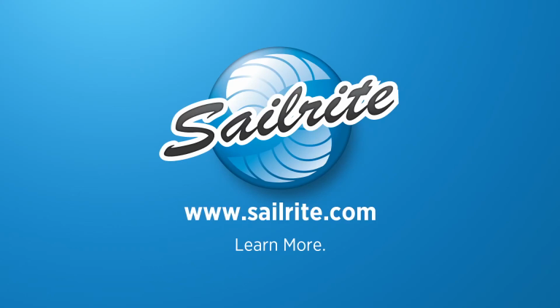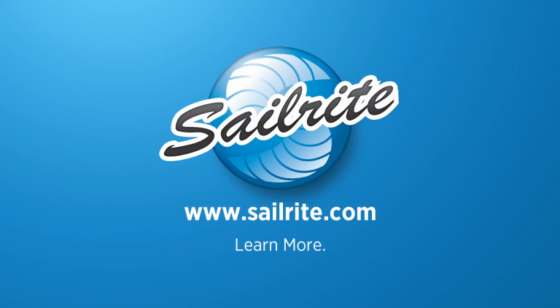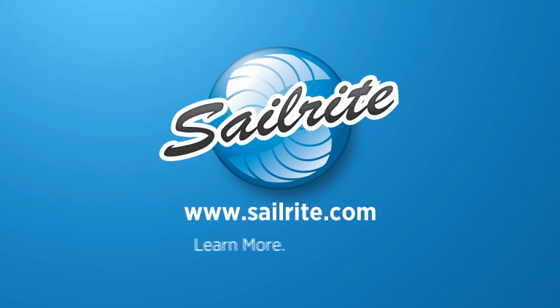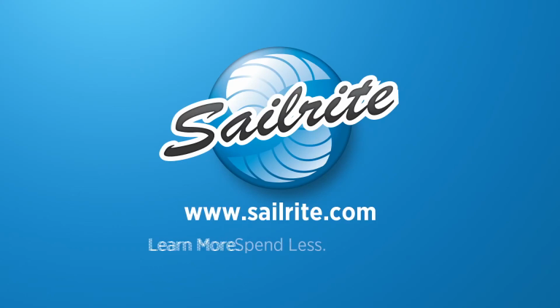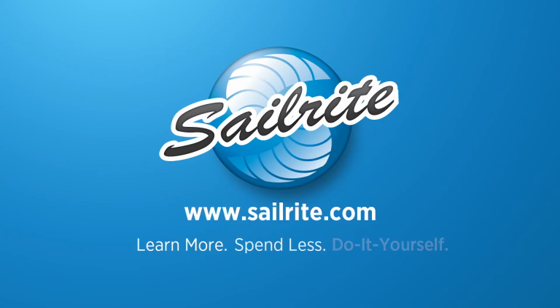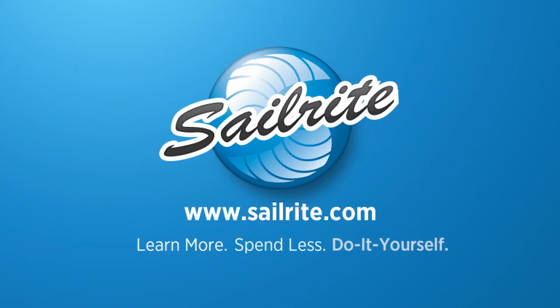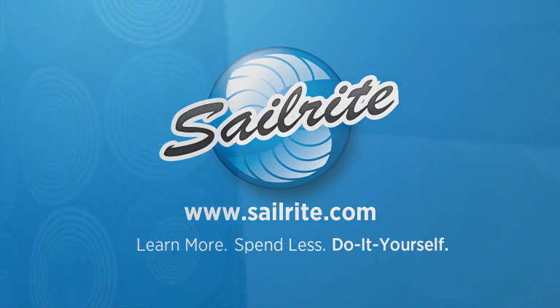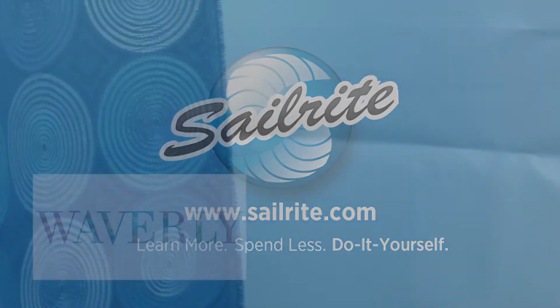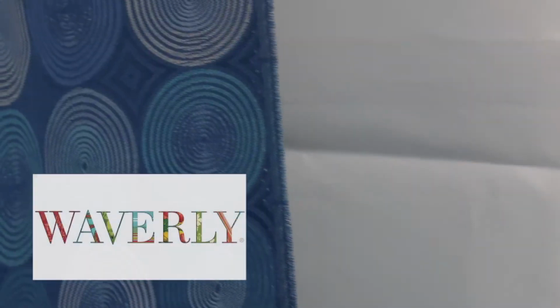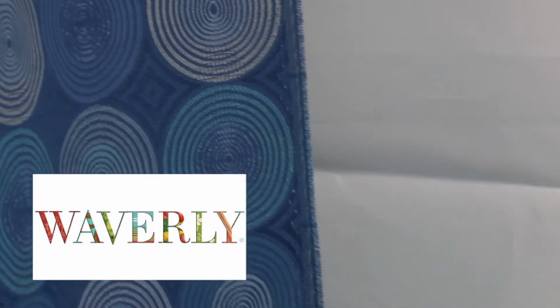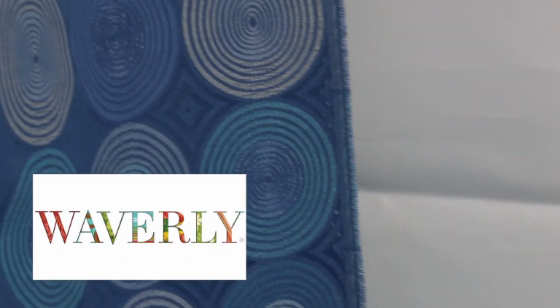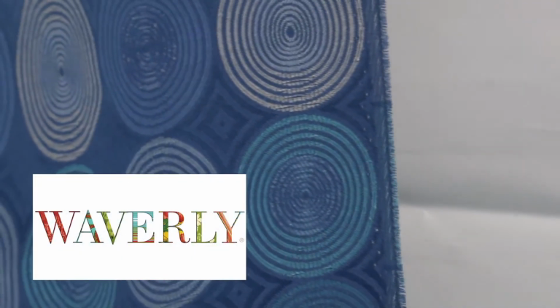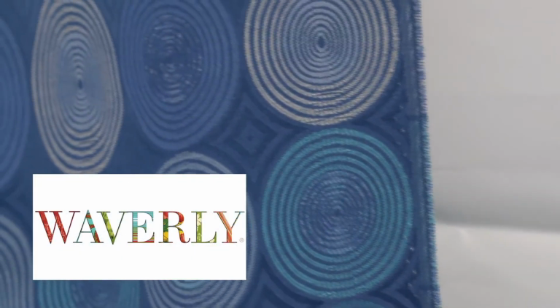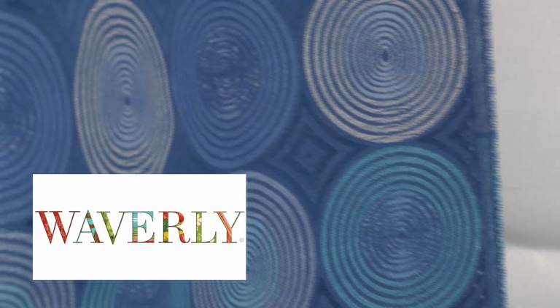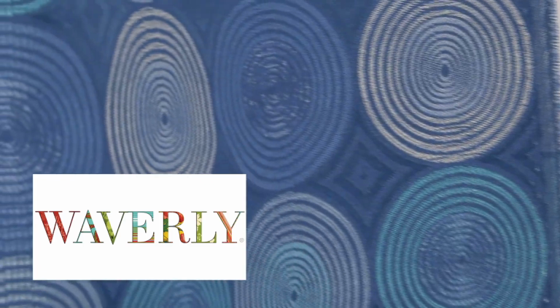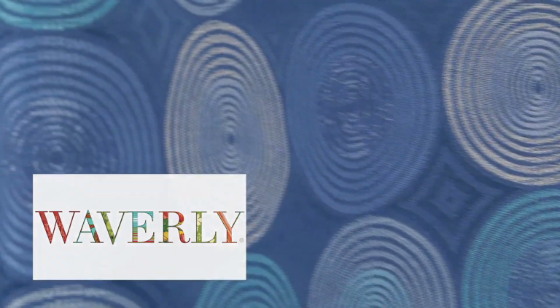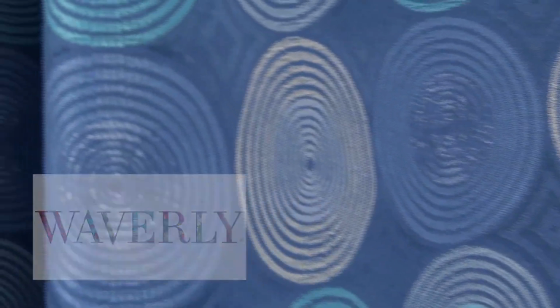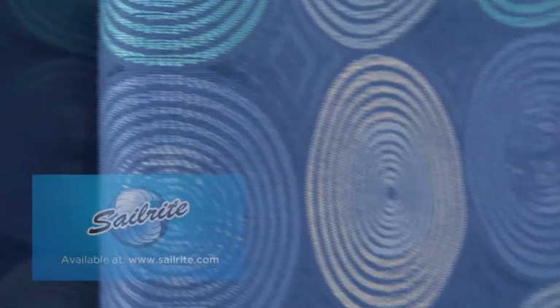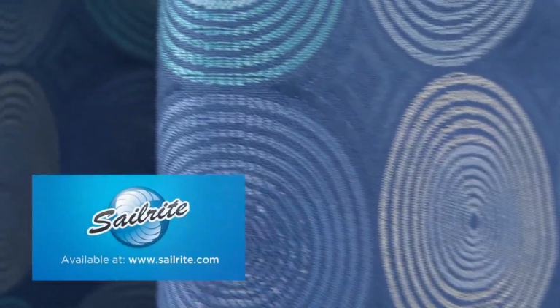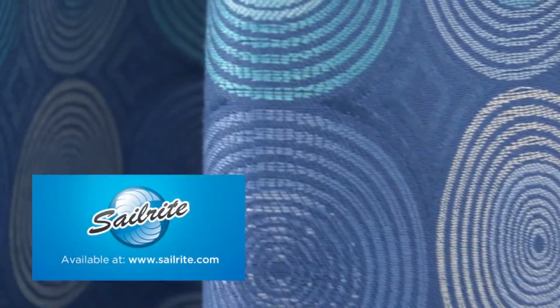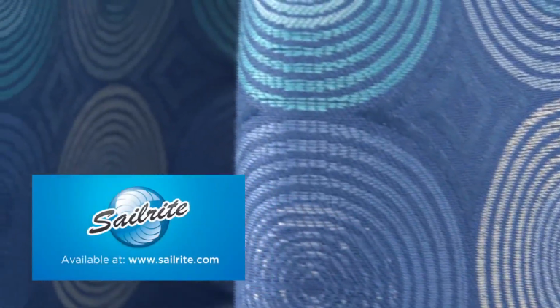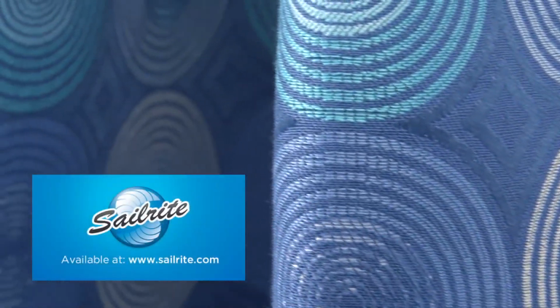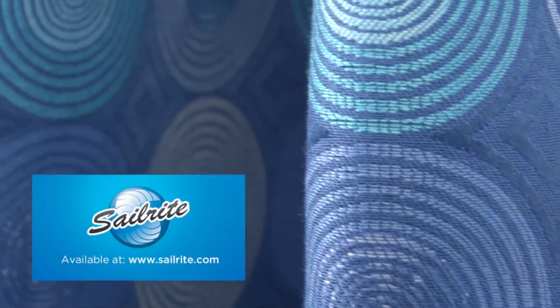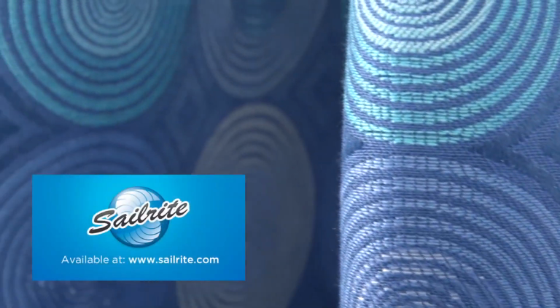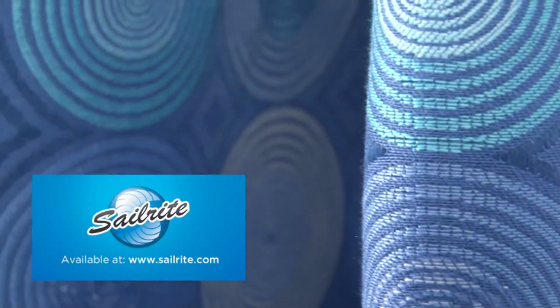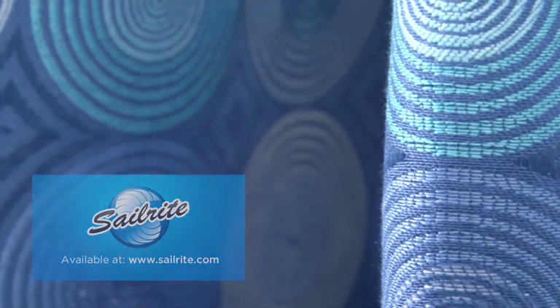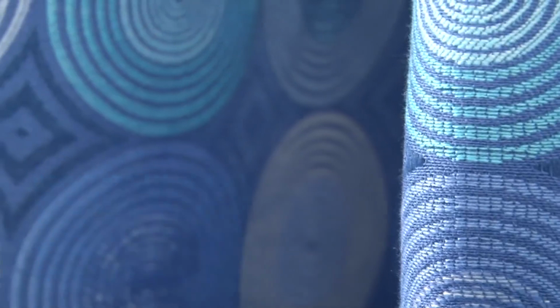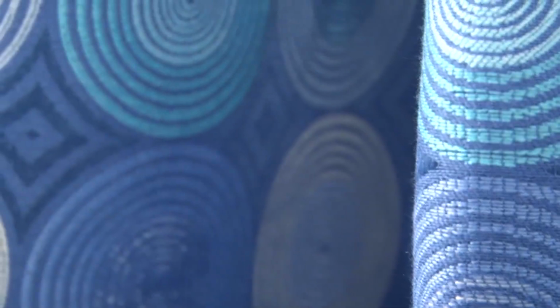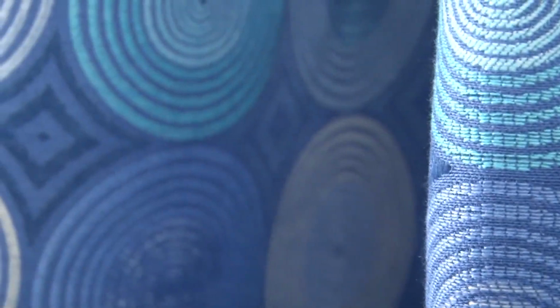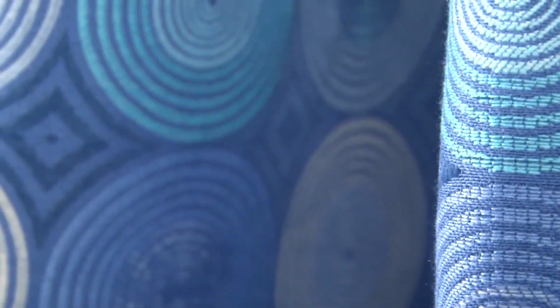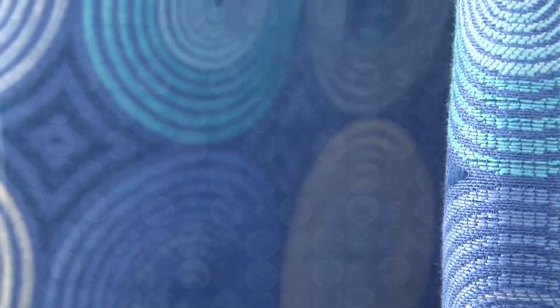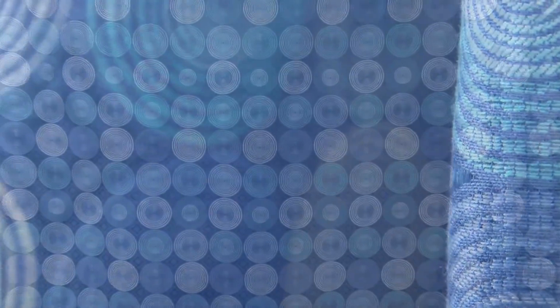This video is brought to you by Sailrite. Waverly Bossa Nova Azura fabric is a sophisticated circle design from the Morning in Rio collection. This upholstery fabric is woven from 100% polyester.